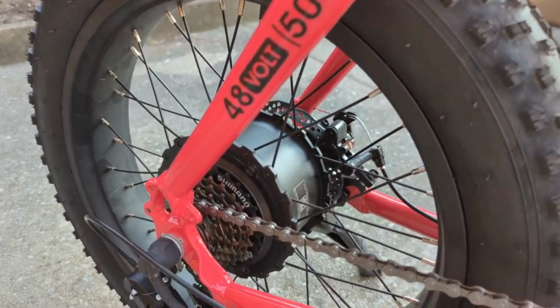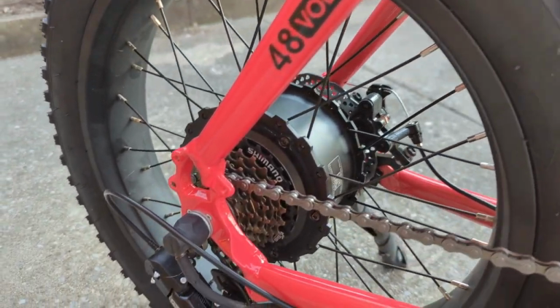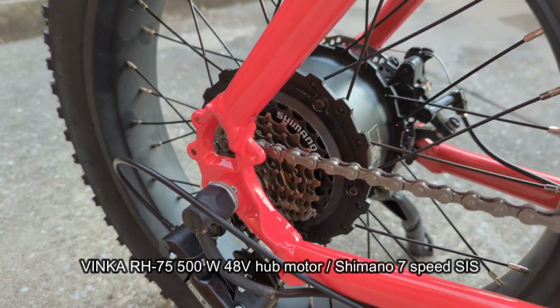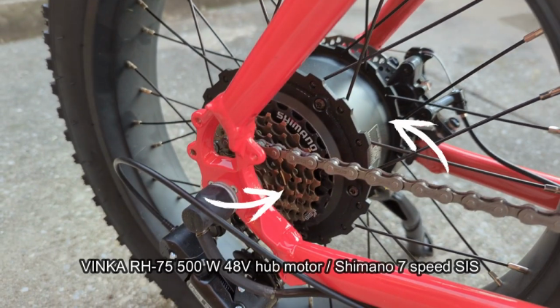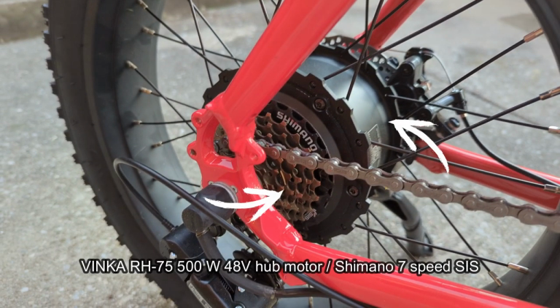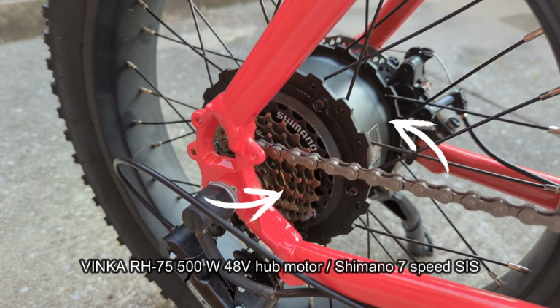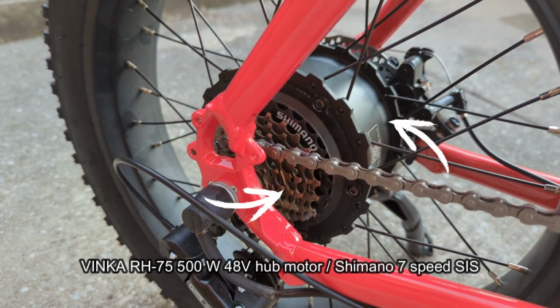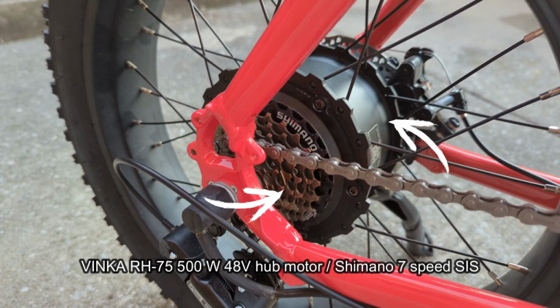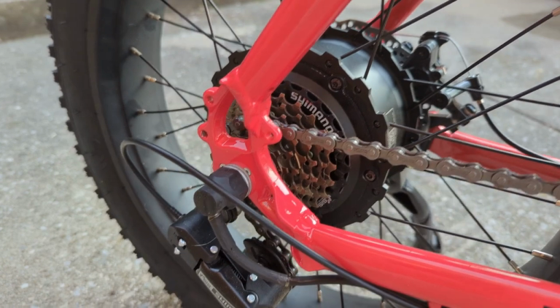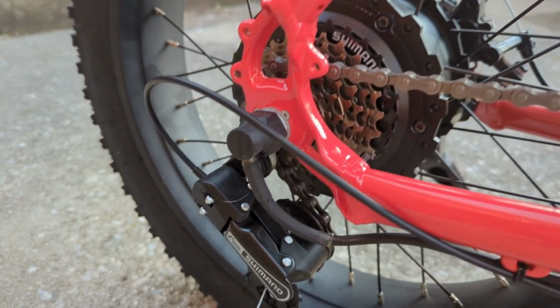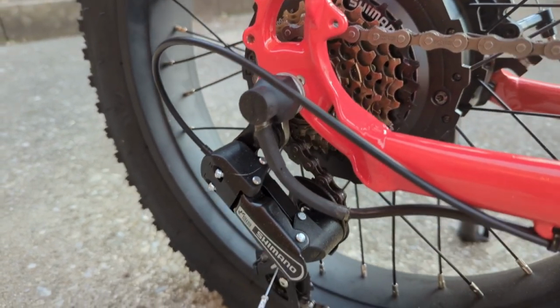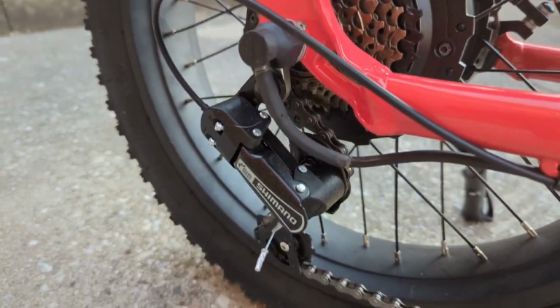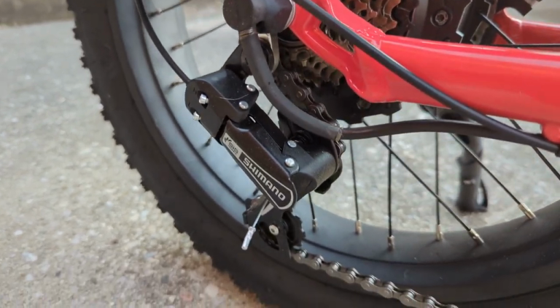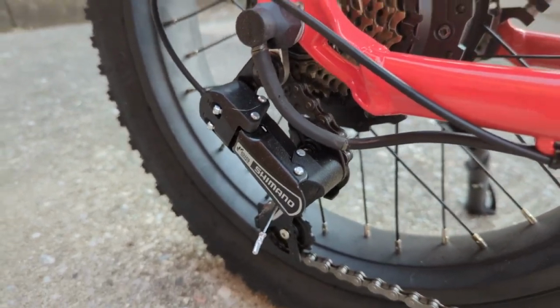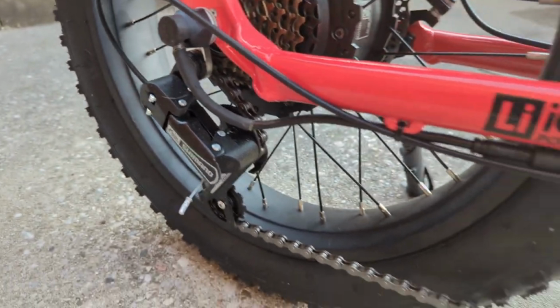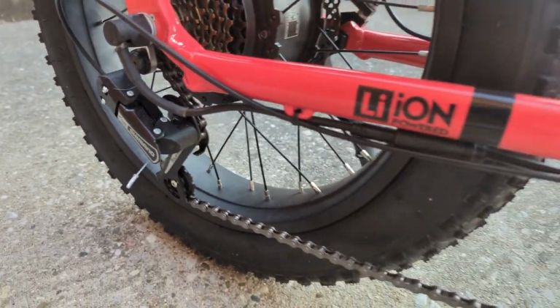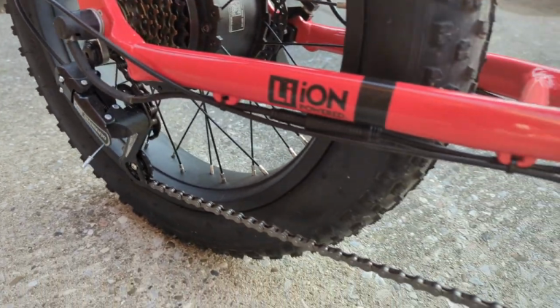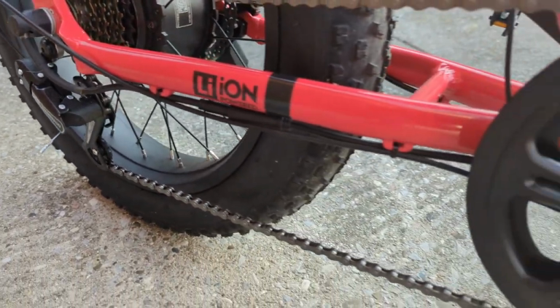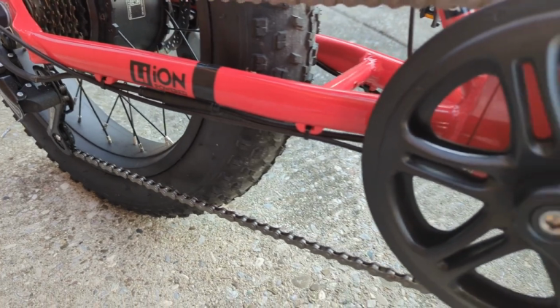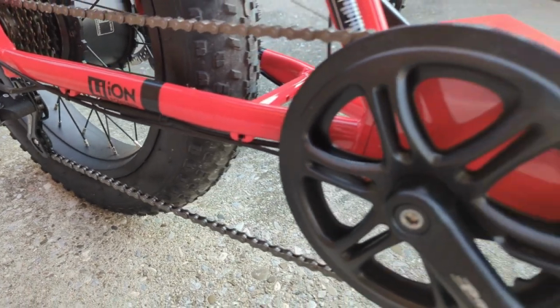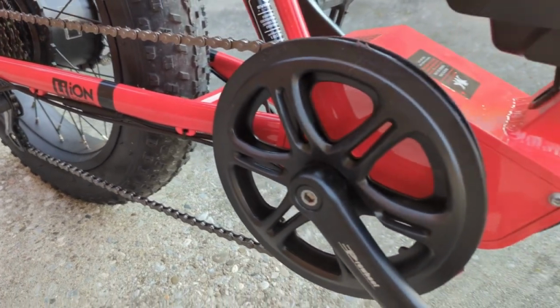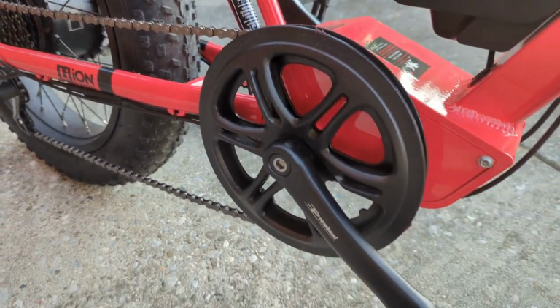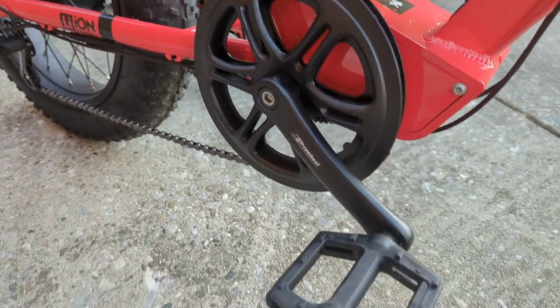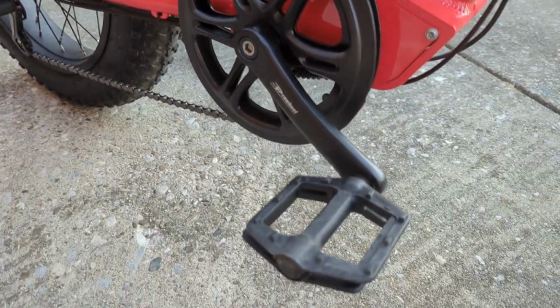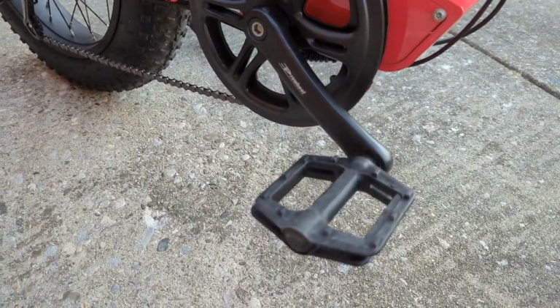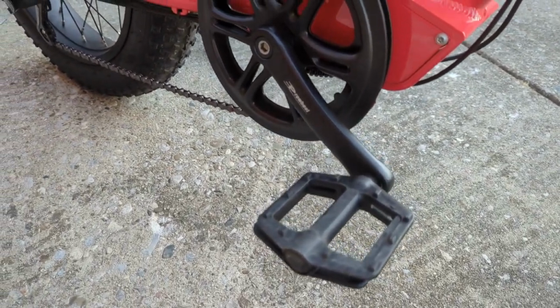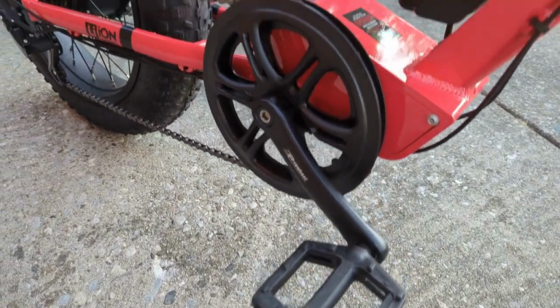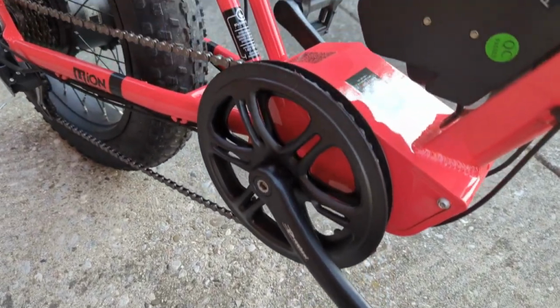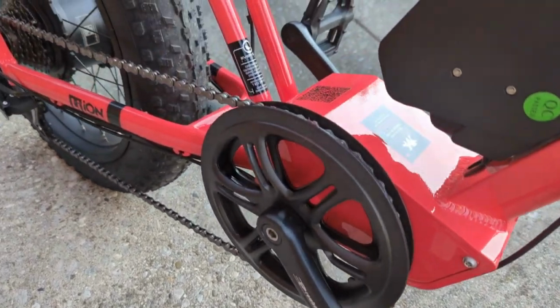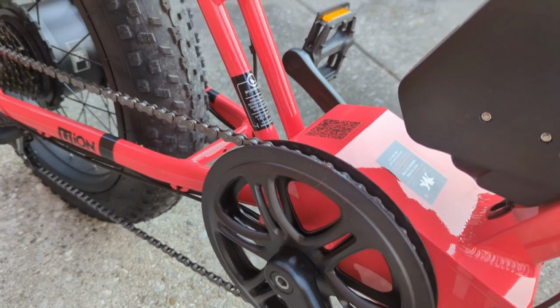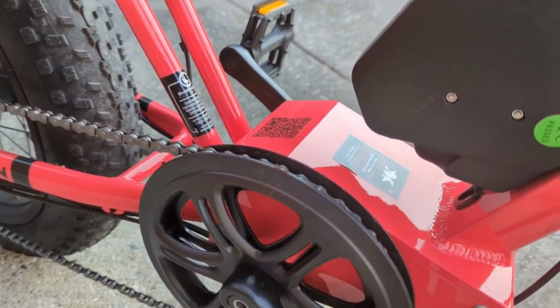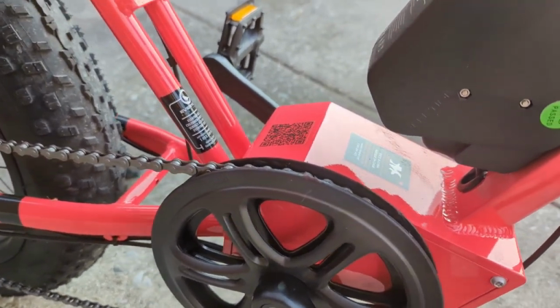We're going to take a better look at the Shimano 7-speed SIS and the Vinca RH75 500W motor. You can see the chainring and crankset — it's a pro-wheel crank with plastic pedals, and there is no front derailleur.